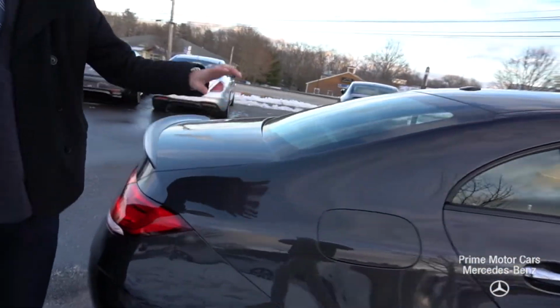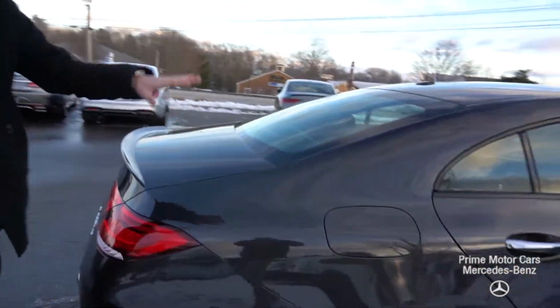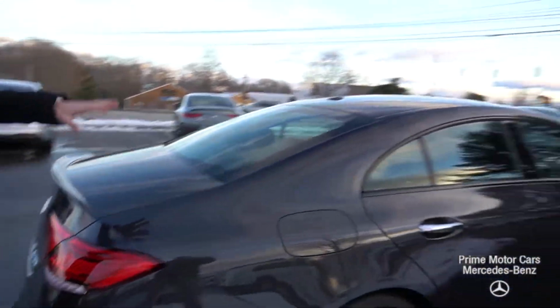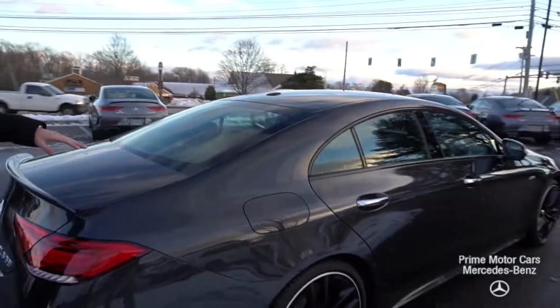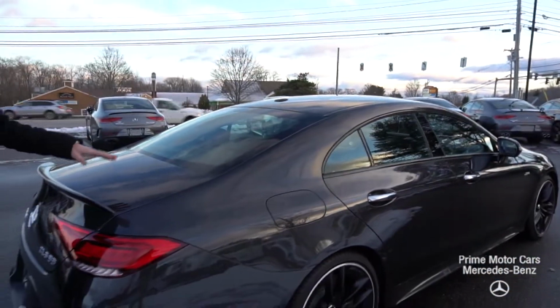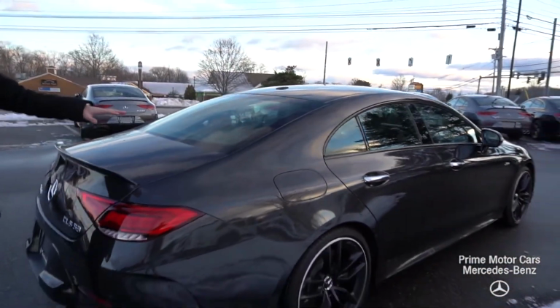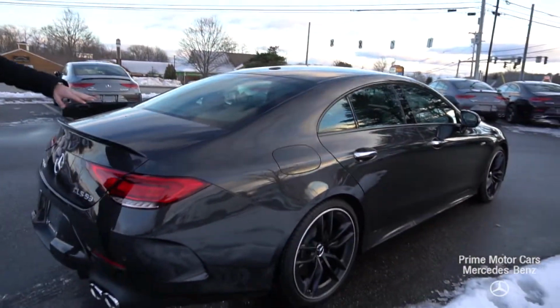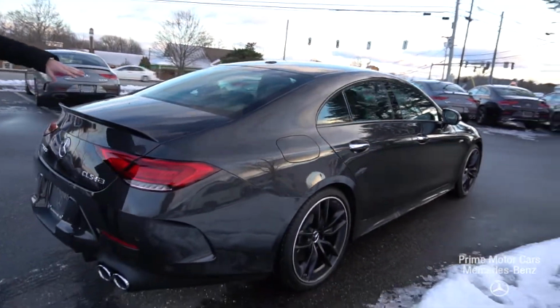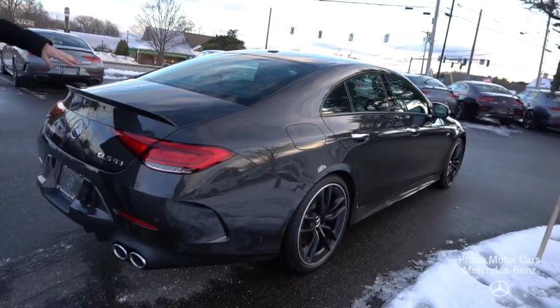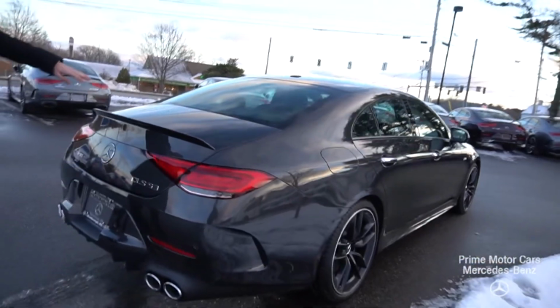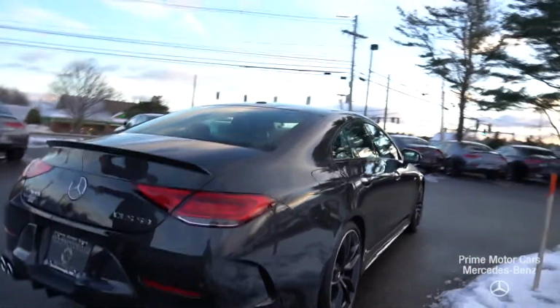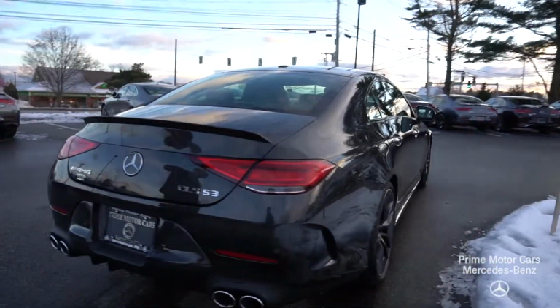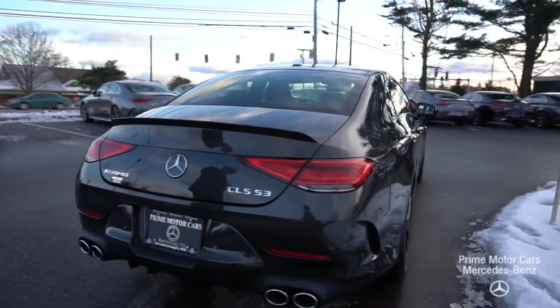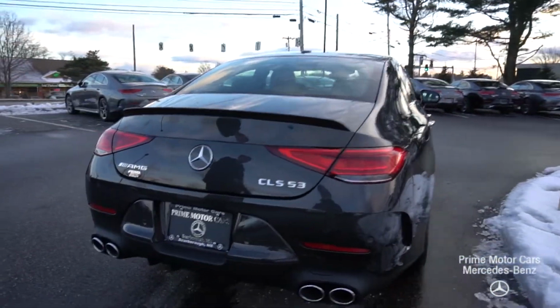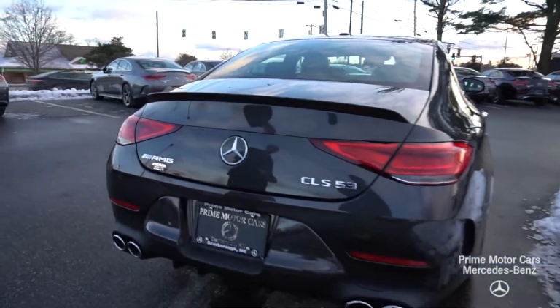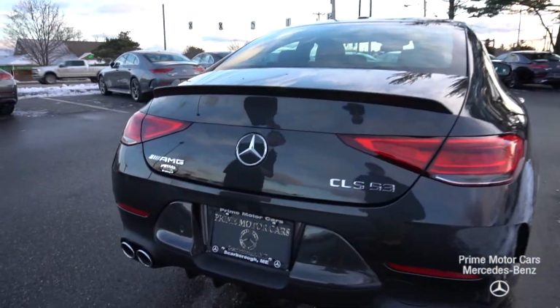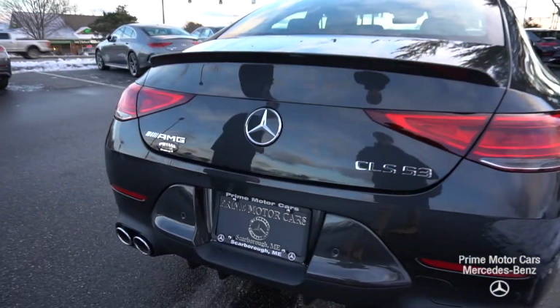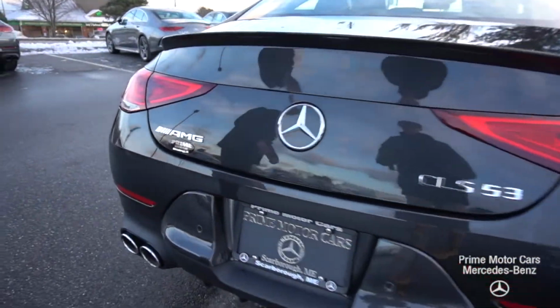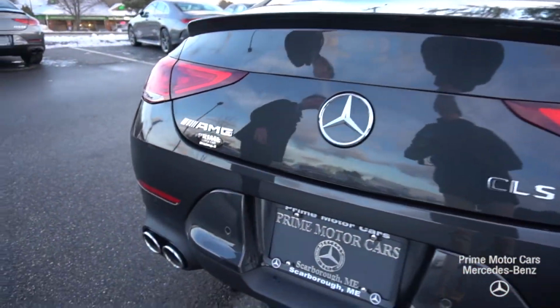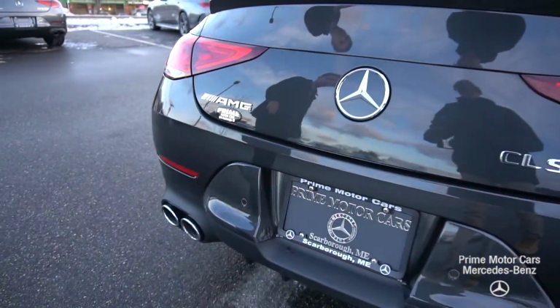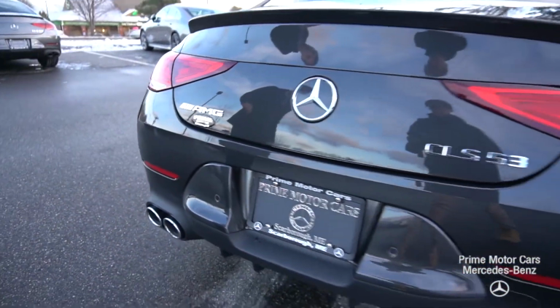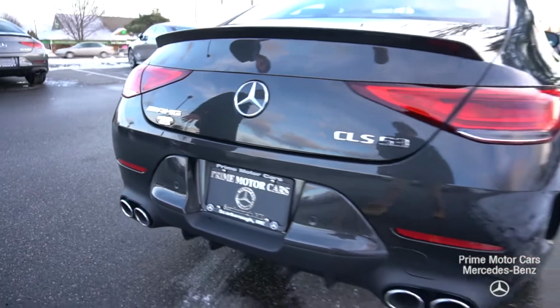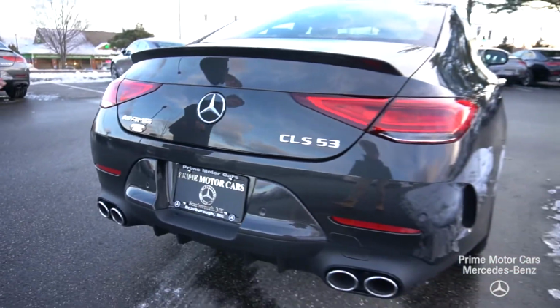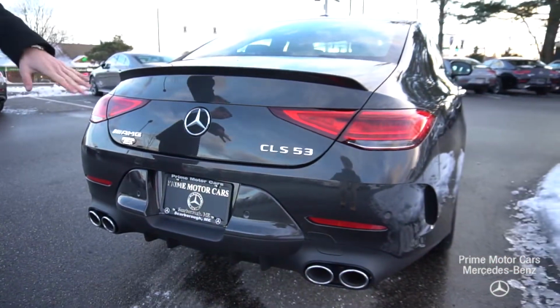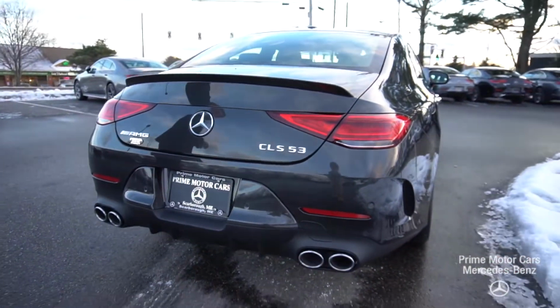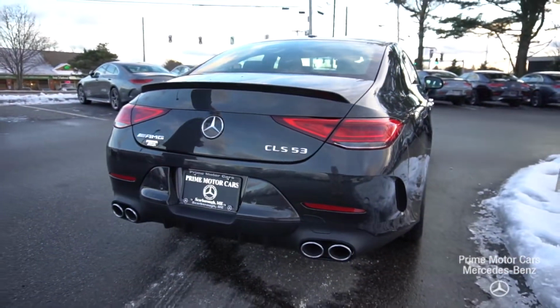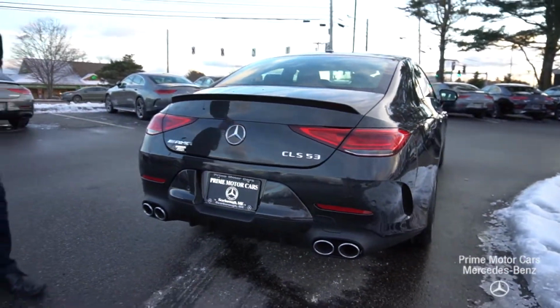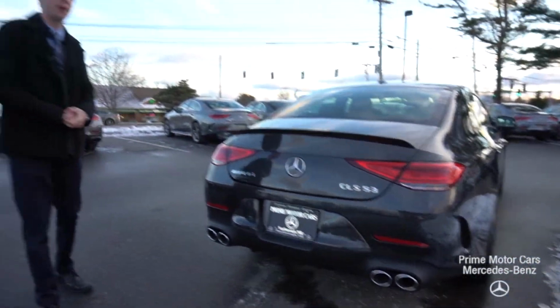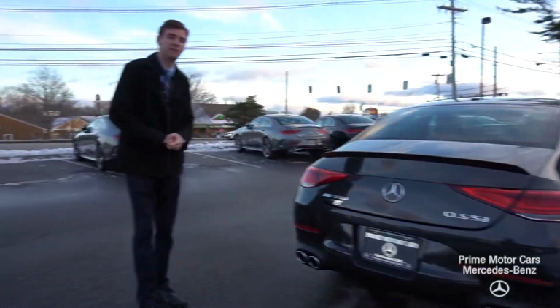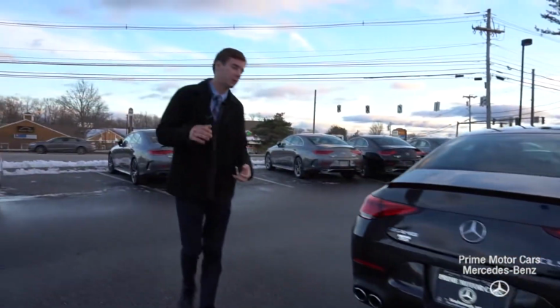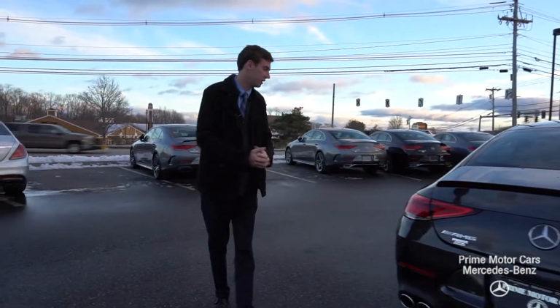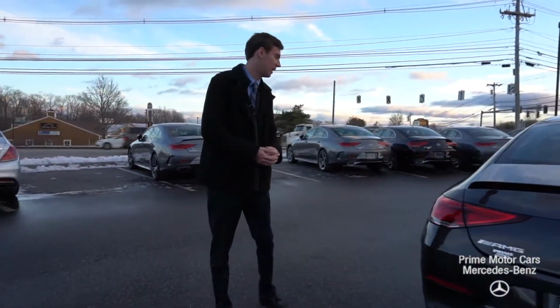As we come along the side of the car we'll see the night package — that's black along our window trim — and it contrasts that graphite gray very well. This is a very dark gray. Along the back here you'll see our AMG CLS 53 badging on the rear, dual tip exhaust down there on the bottom, very sporty styling.